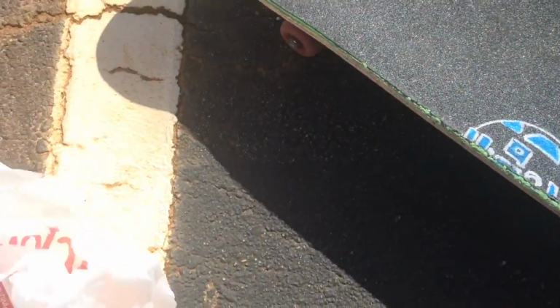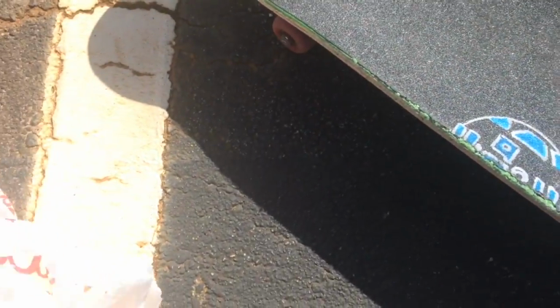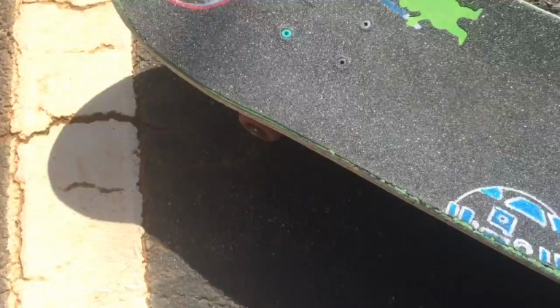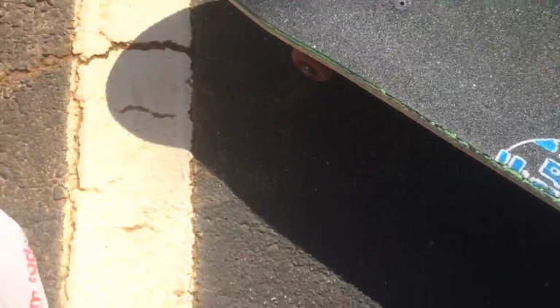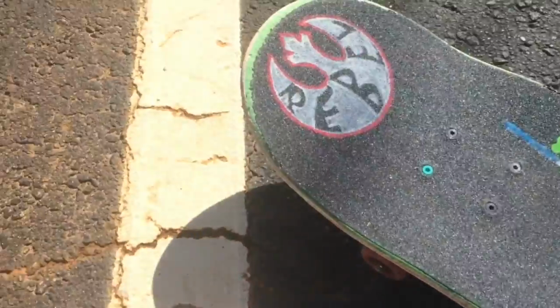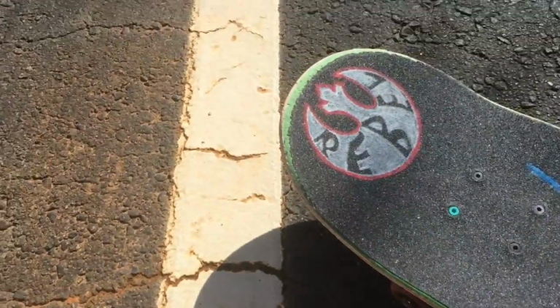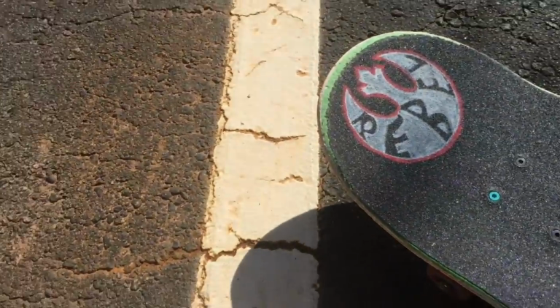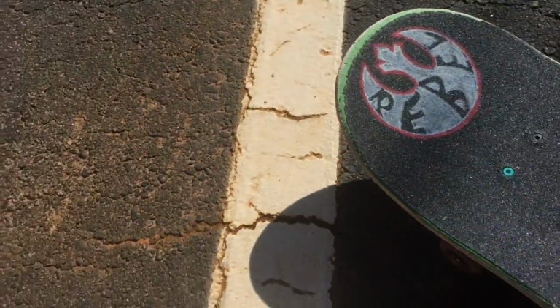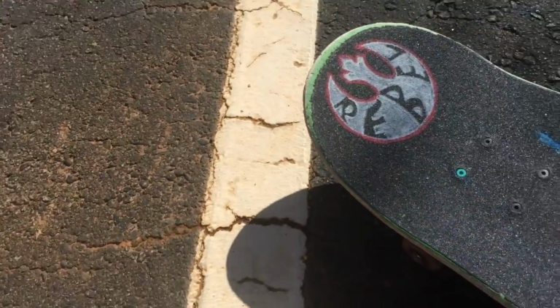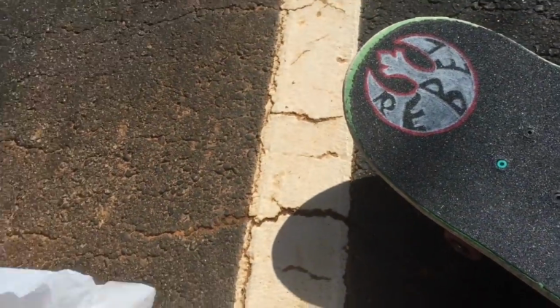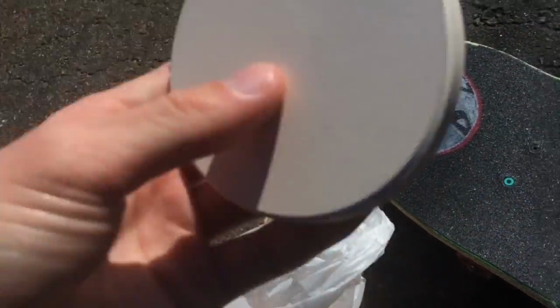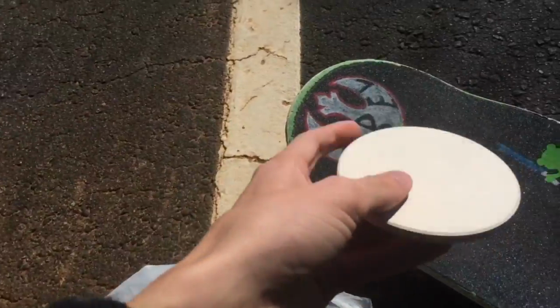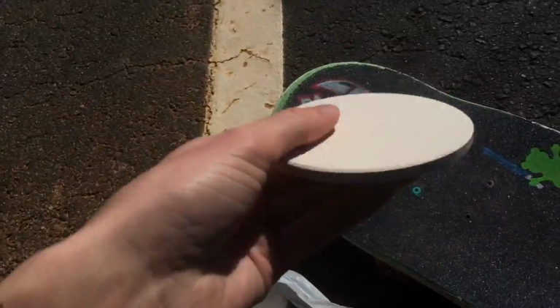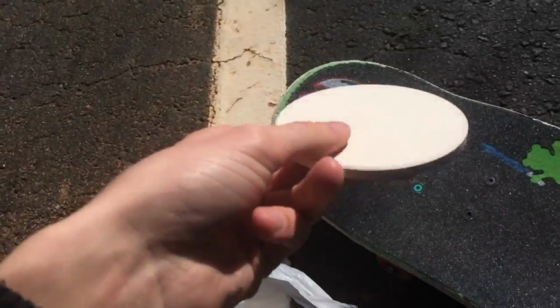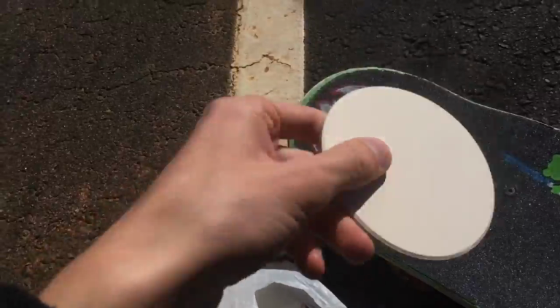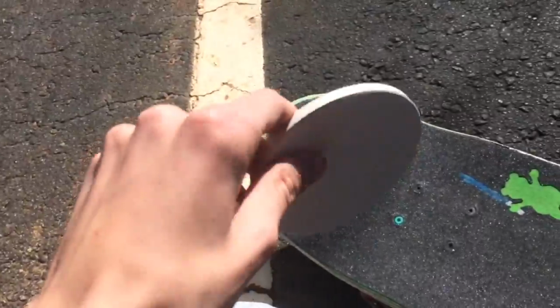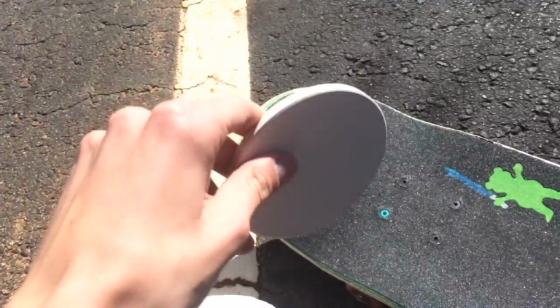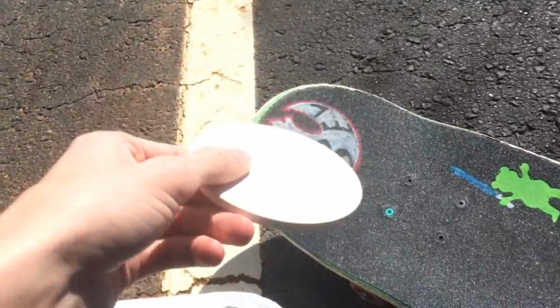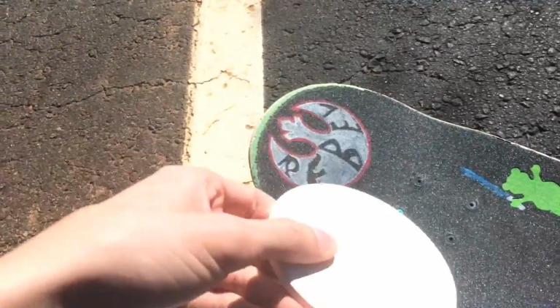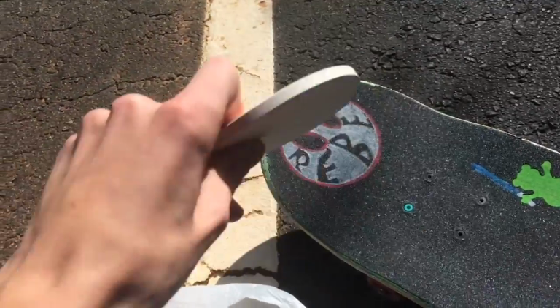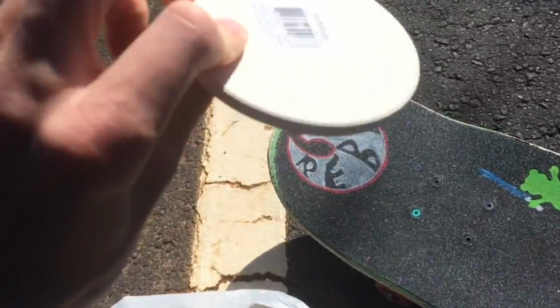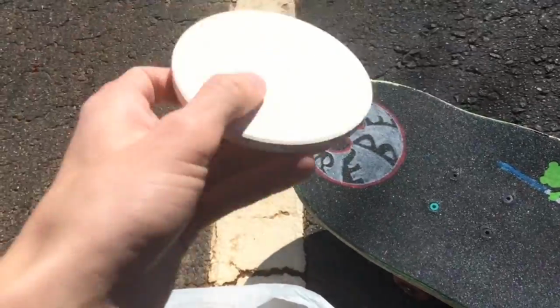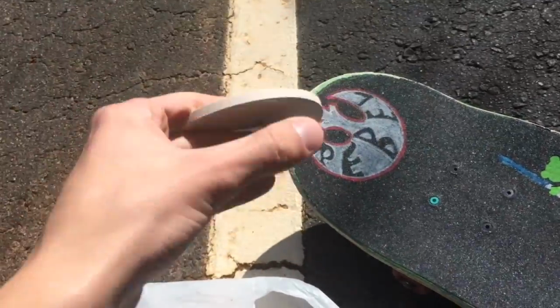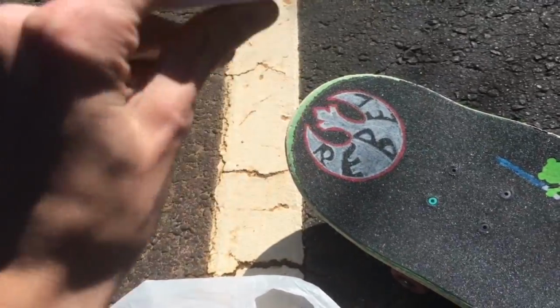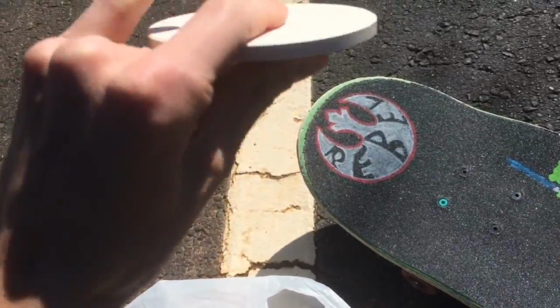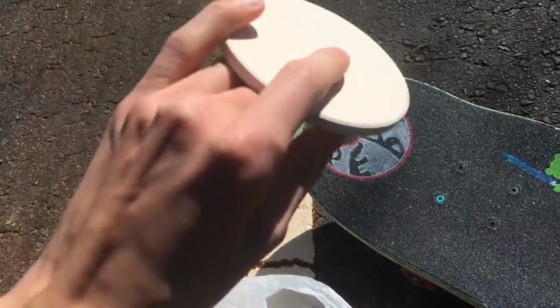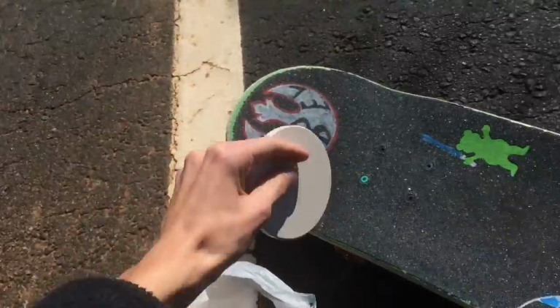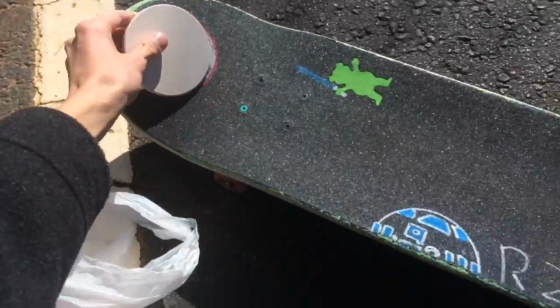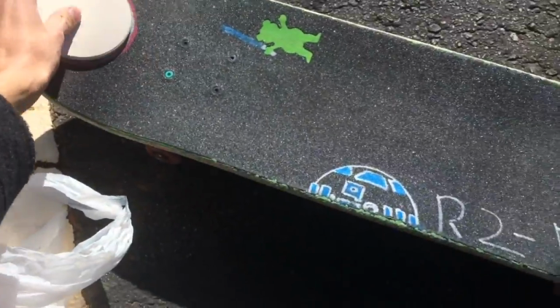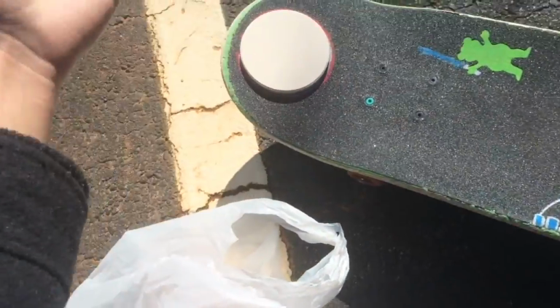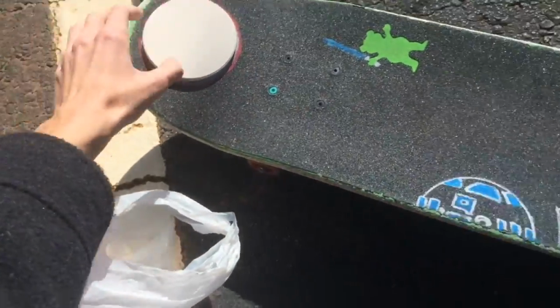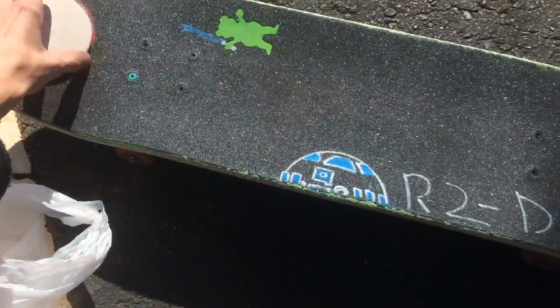If you want a little help with circles, like how I did the Rebel symbol, I got a little circular ceramic thing. You place it on there, just trace it out, and you're good to go.